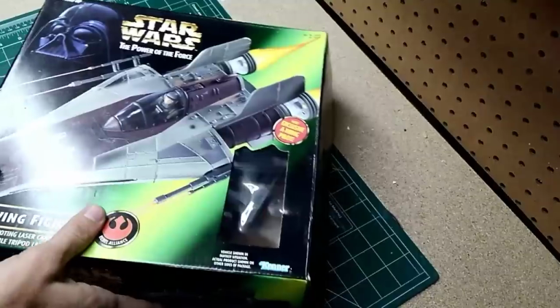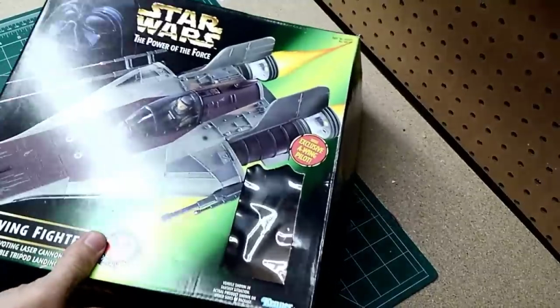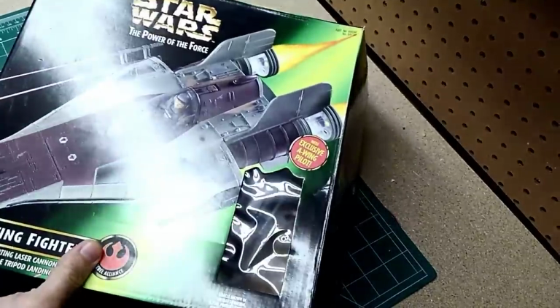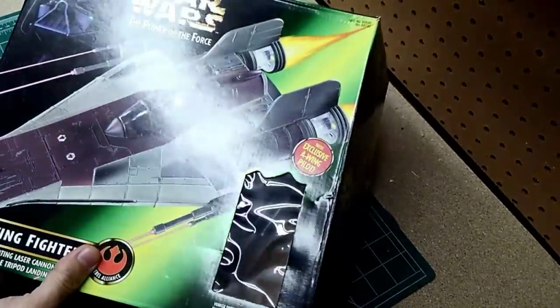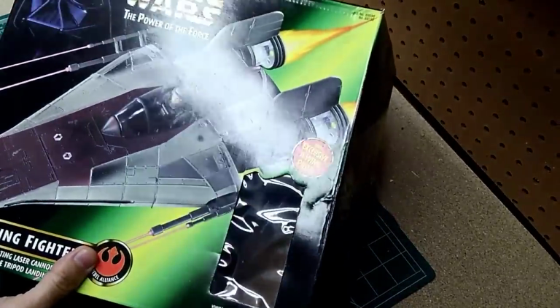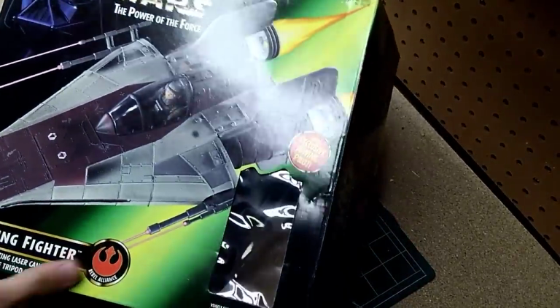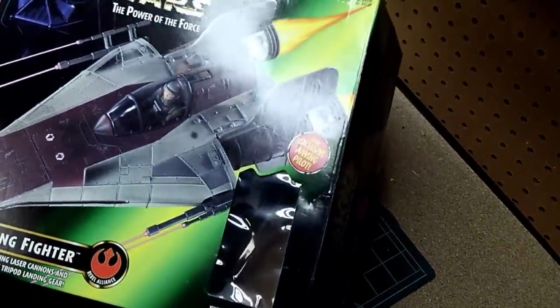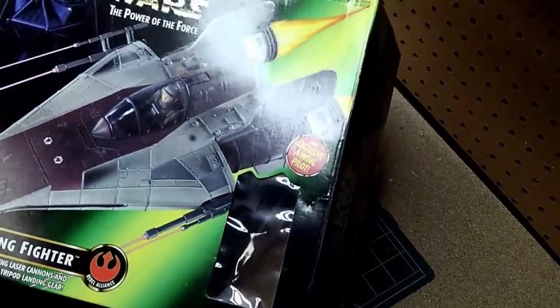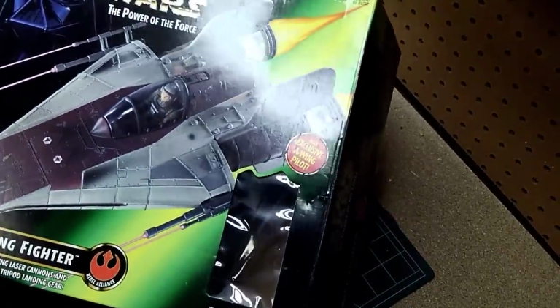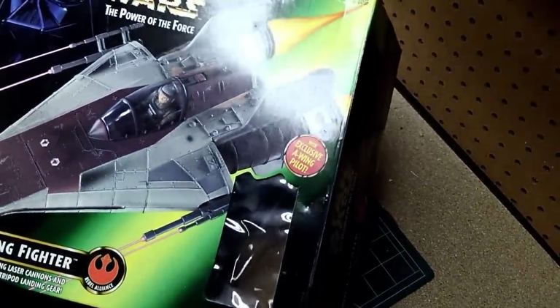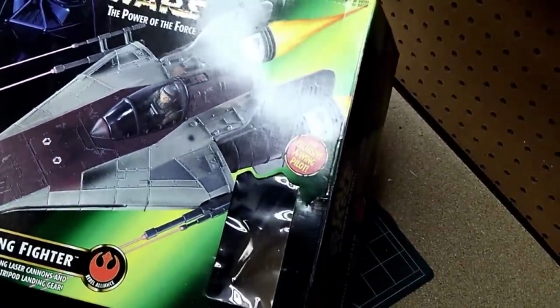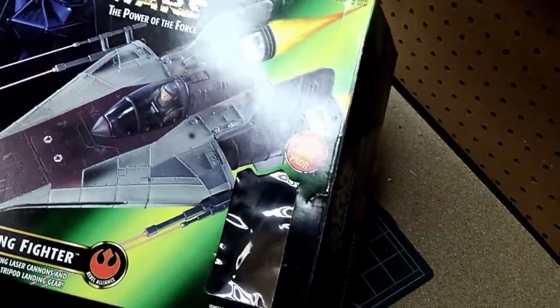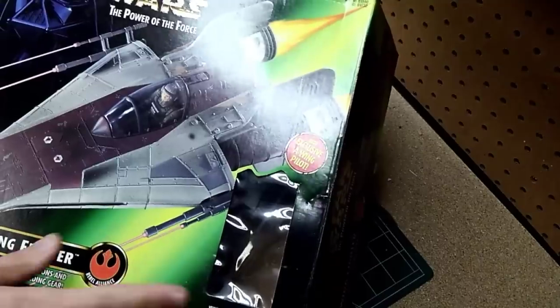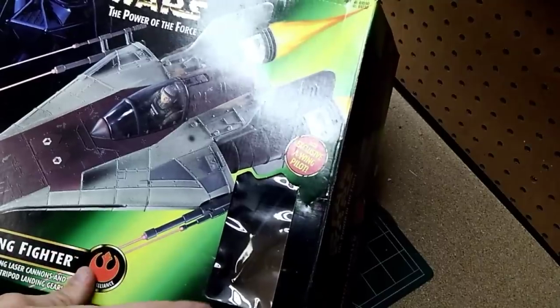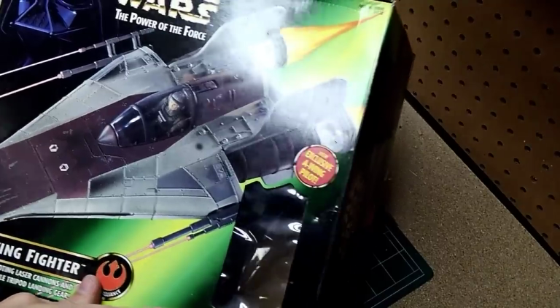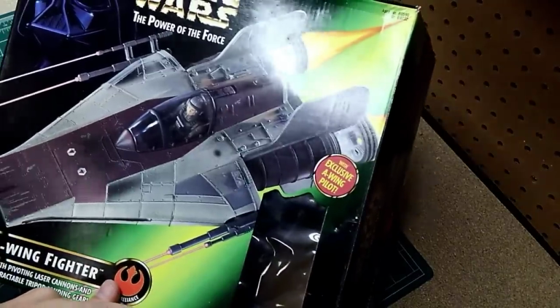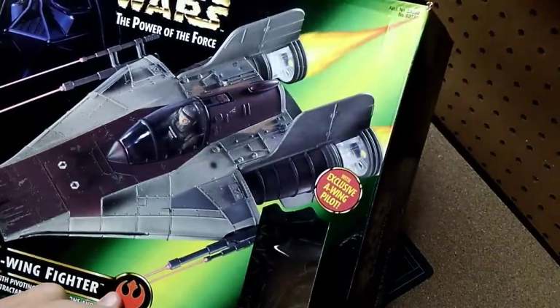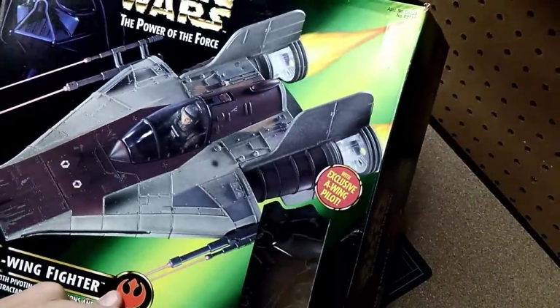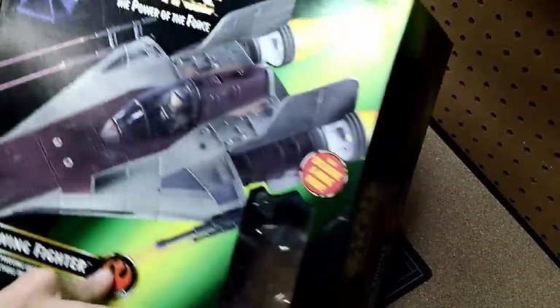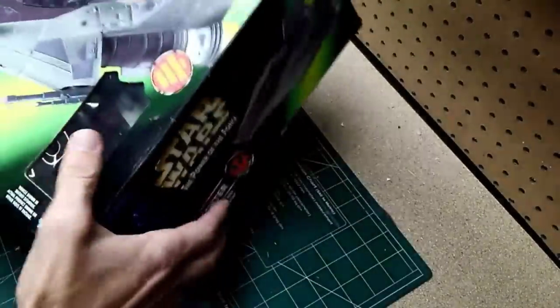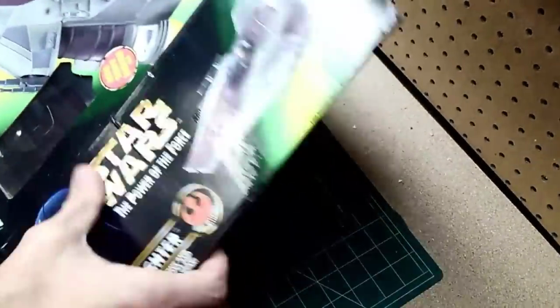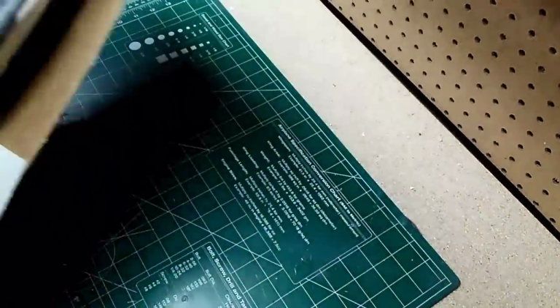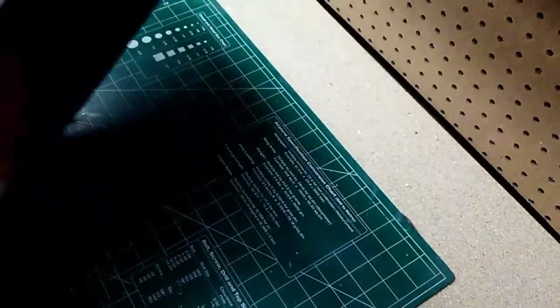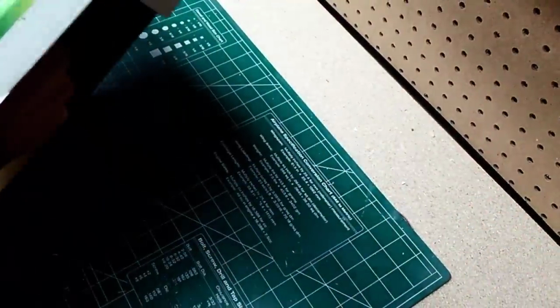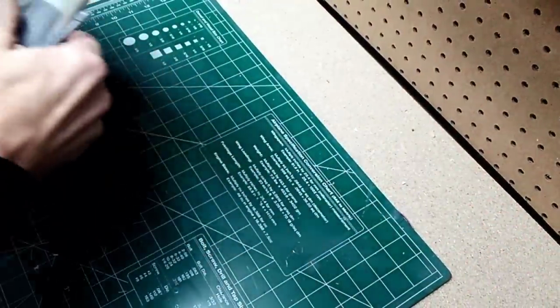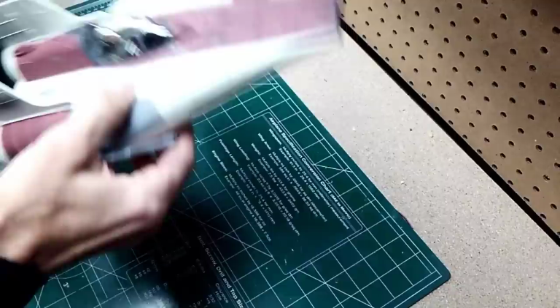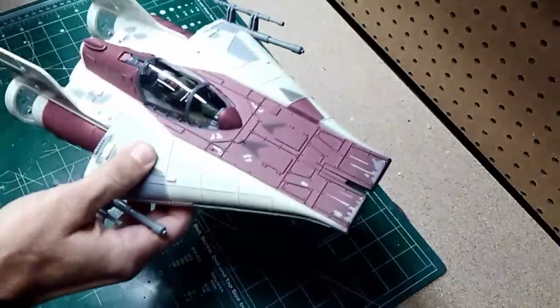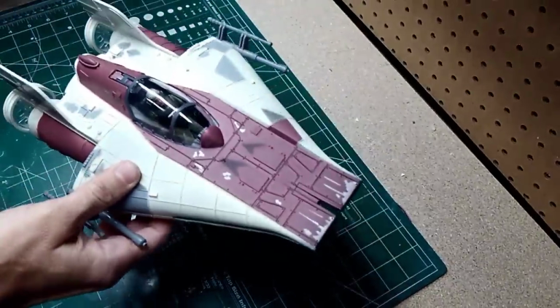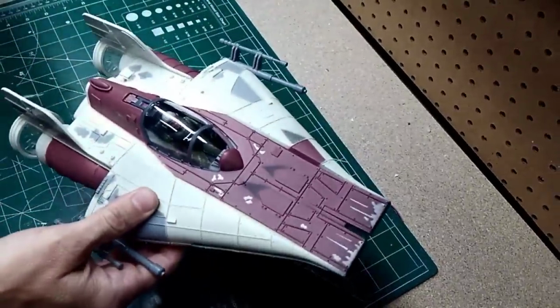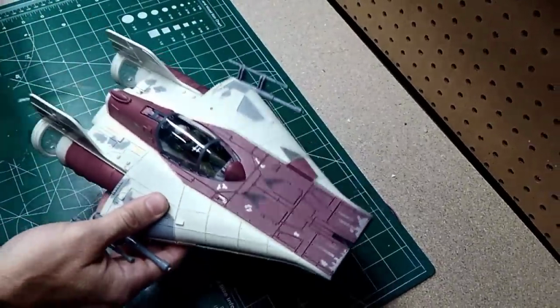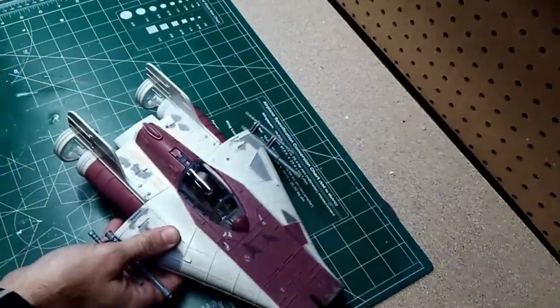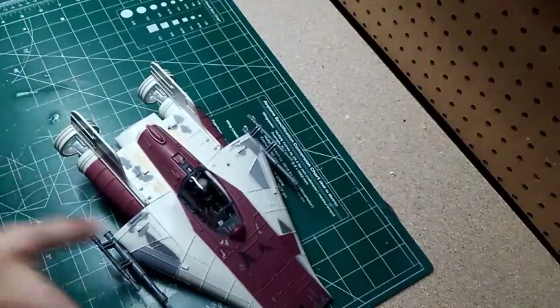Hey and welcome guys. Today we're going to take a break from modeling and do a toy customization. This is Kenner's A-Wing as you can see right here. I've already opened the box and I'll take a look at it, so let's take a quick look.